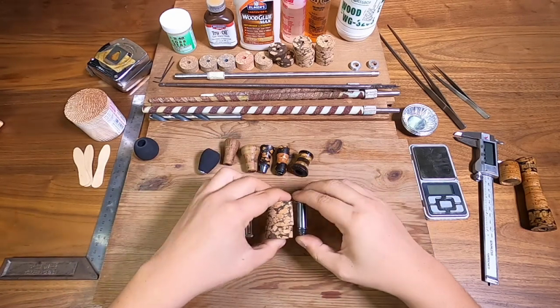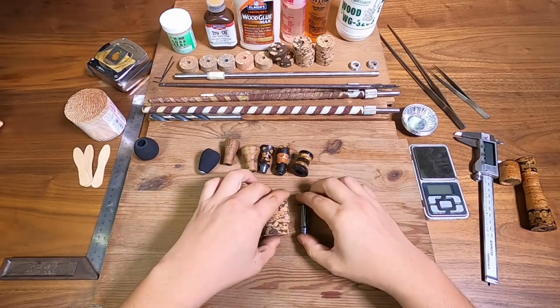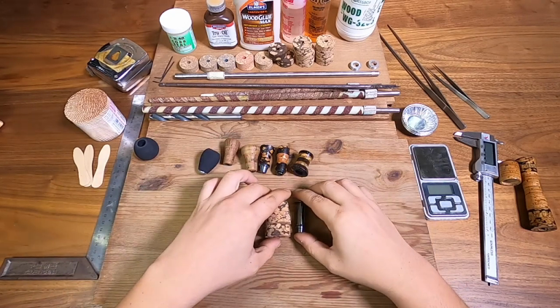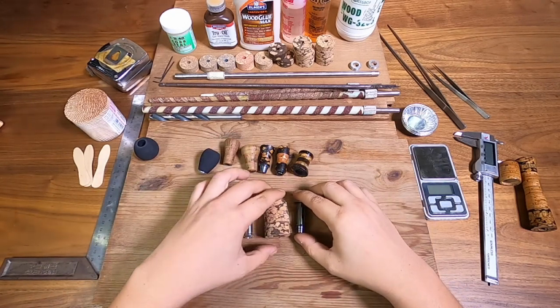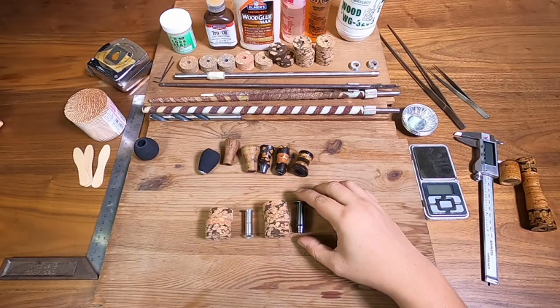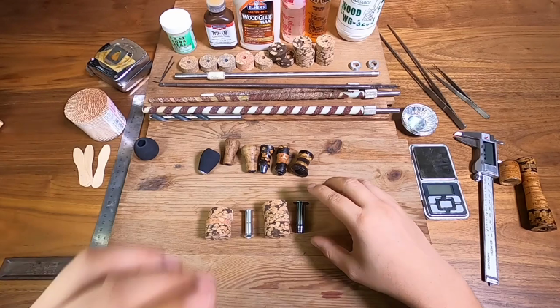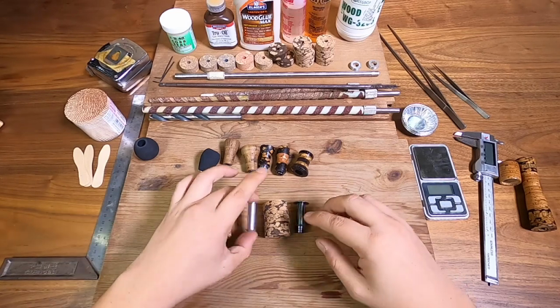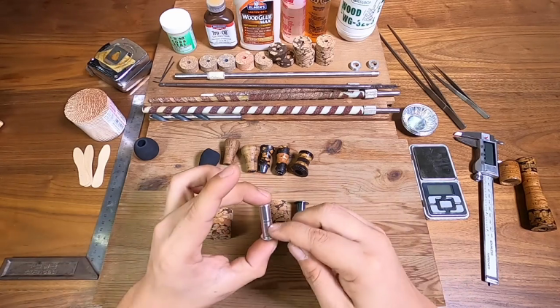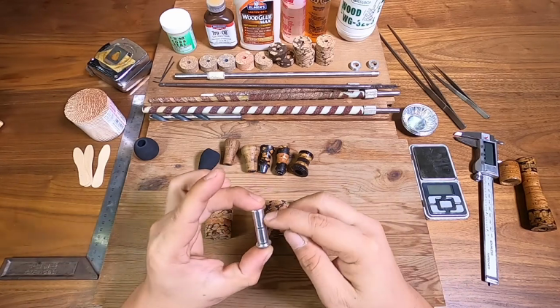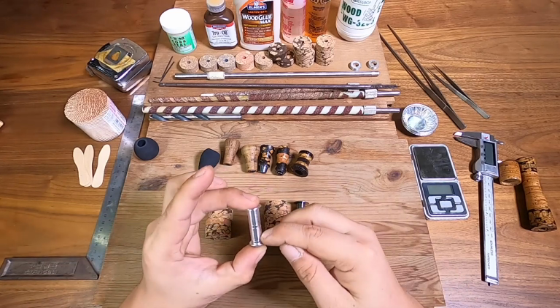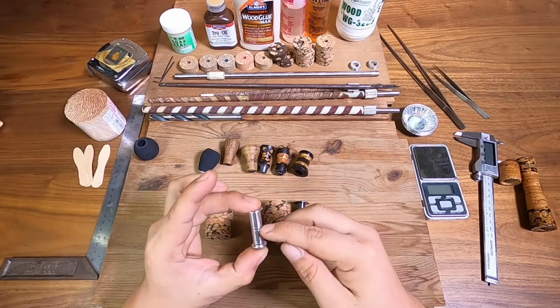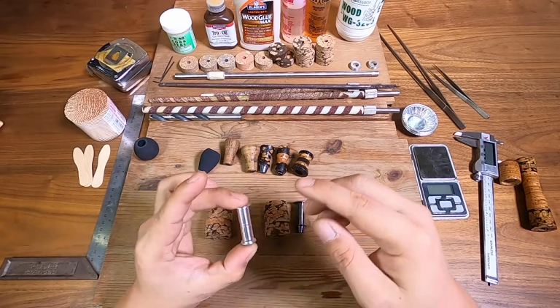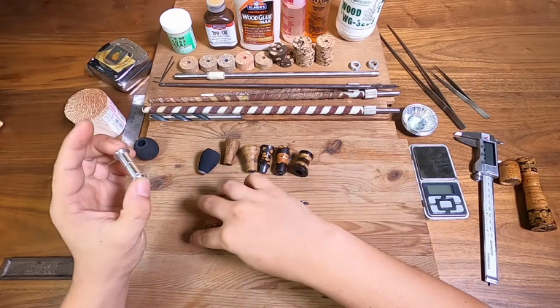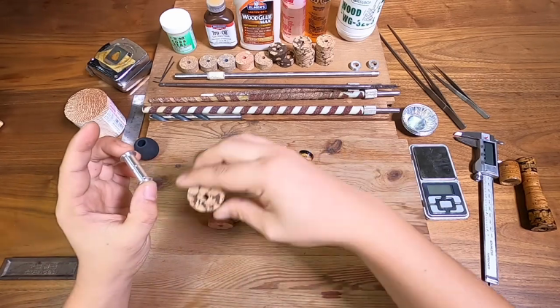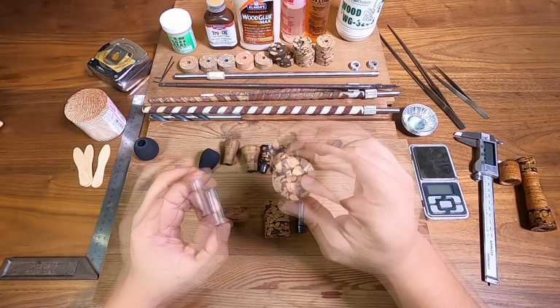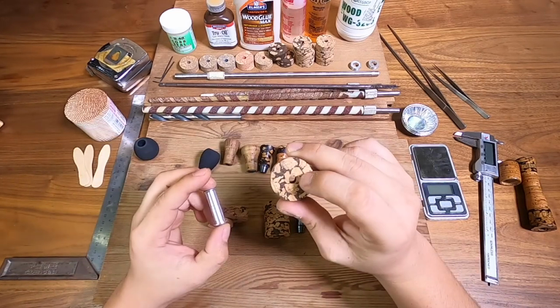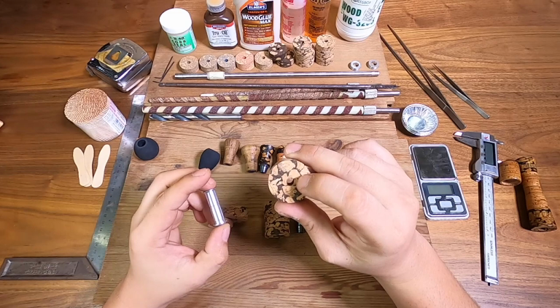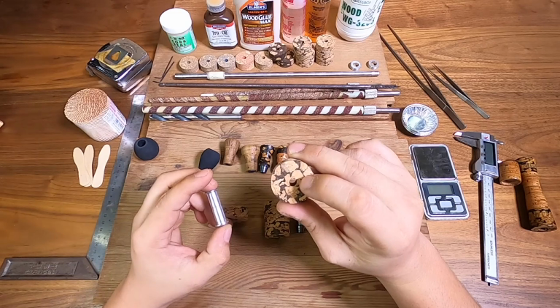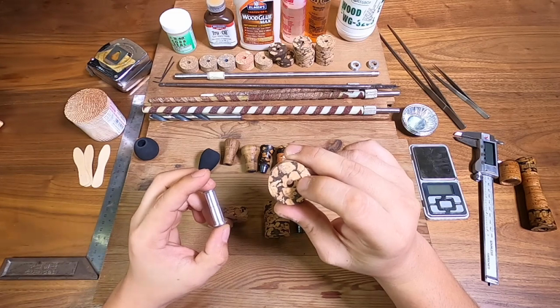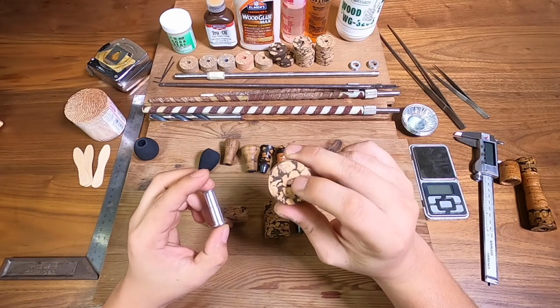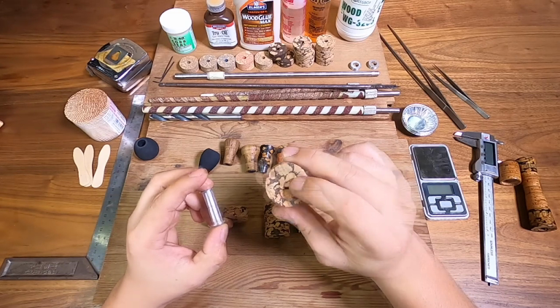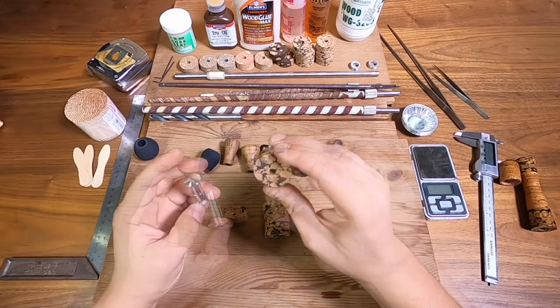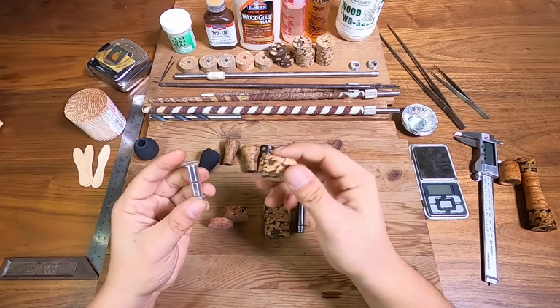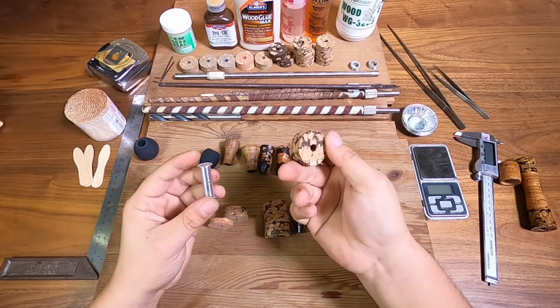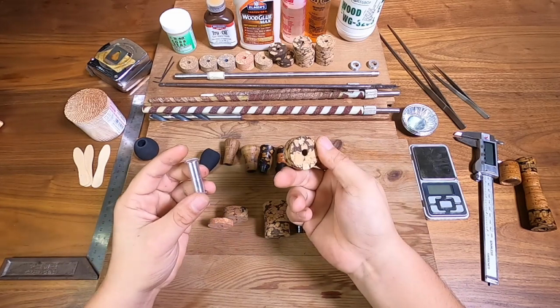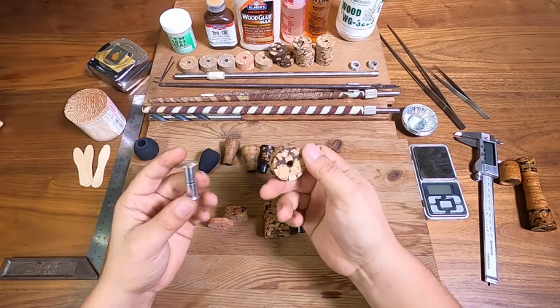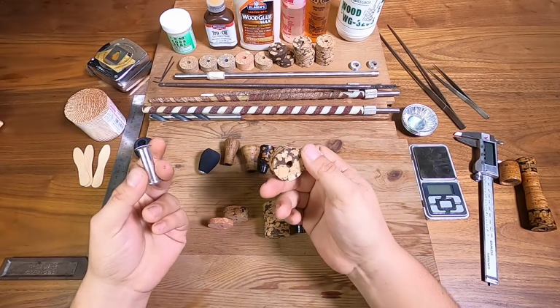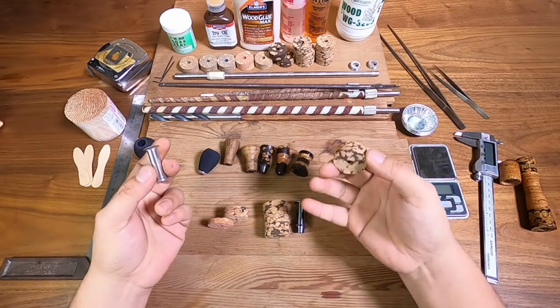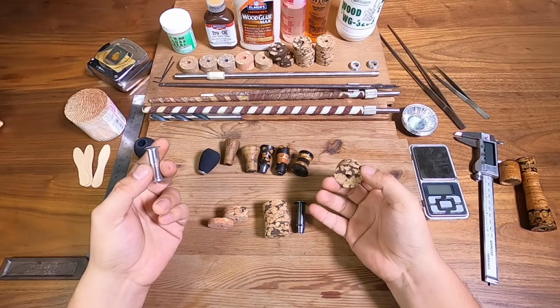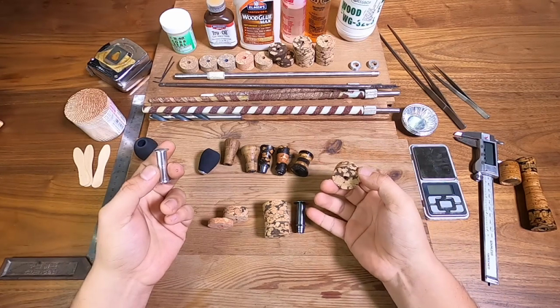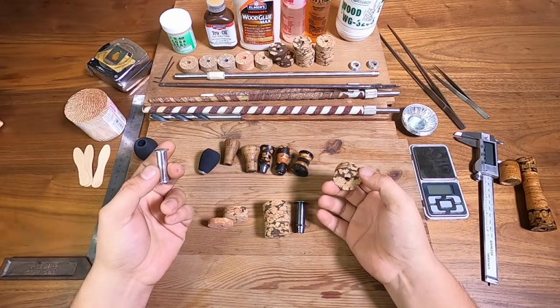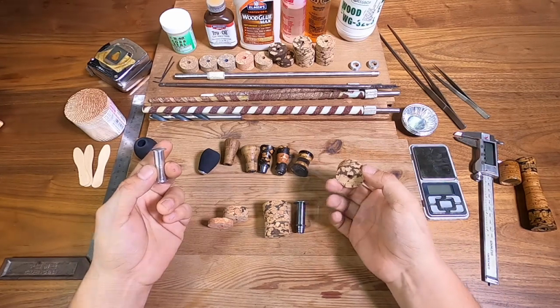Once we identify our materials, the first thing is we're going to need to measure these knob blanks and to actually expand the hole on these cork rings, because obviously they're not going to fit. This is about 7mm and this is about 10mm, and this is probably about 12mm.